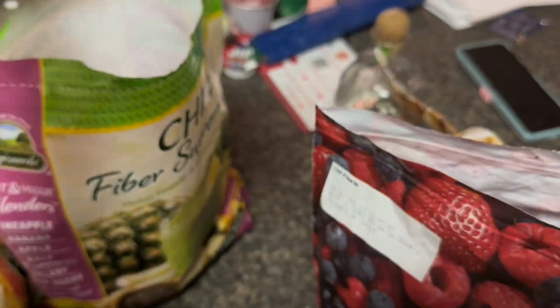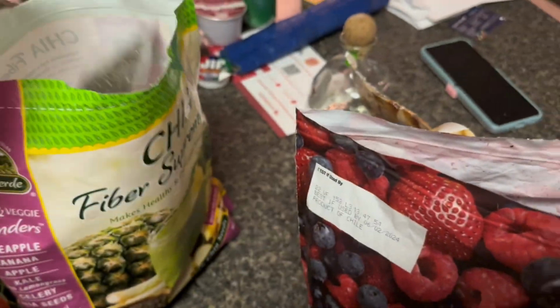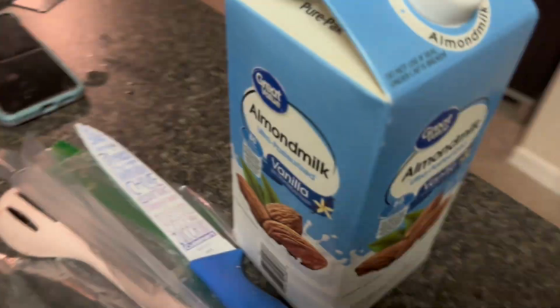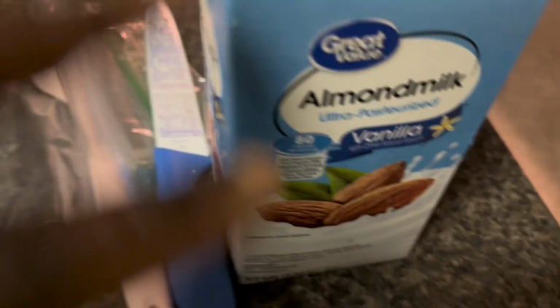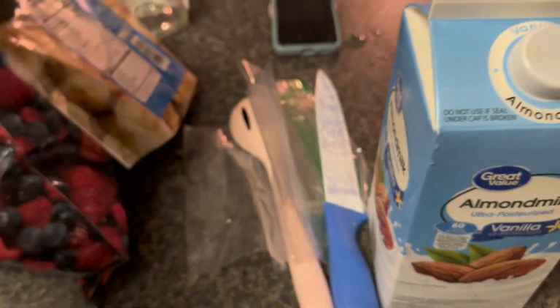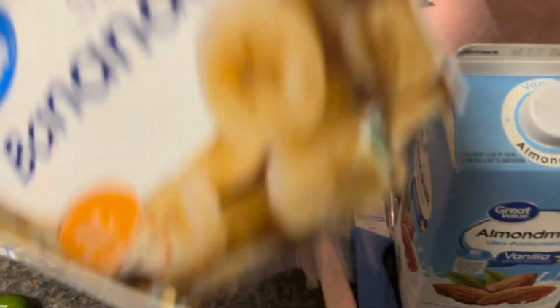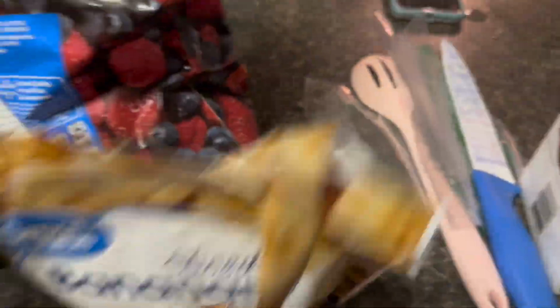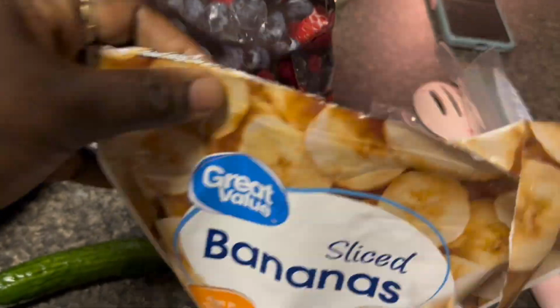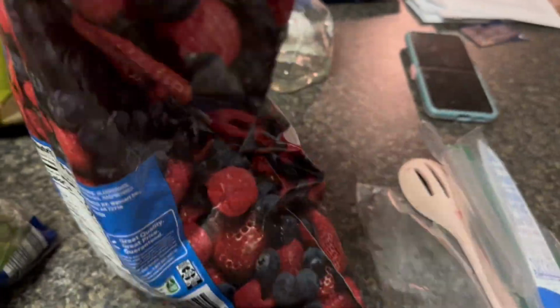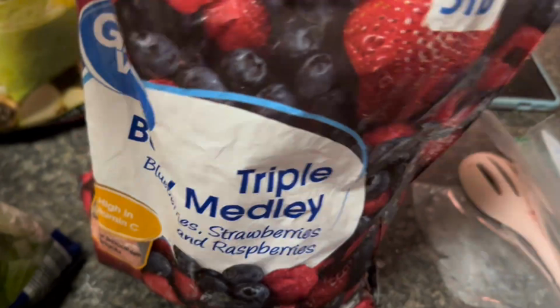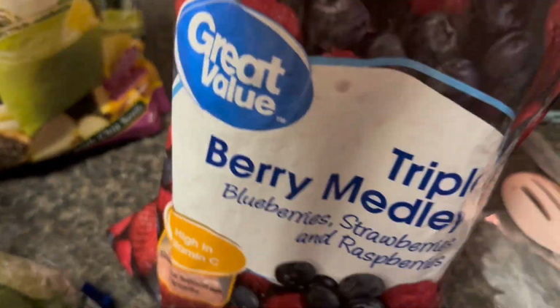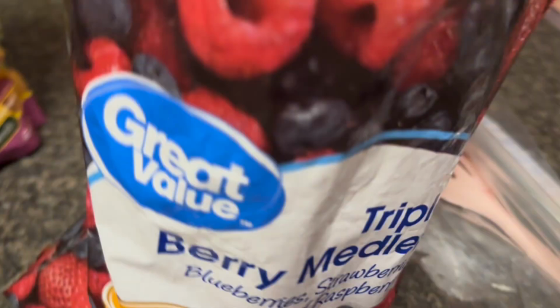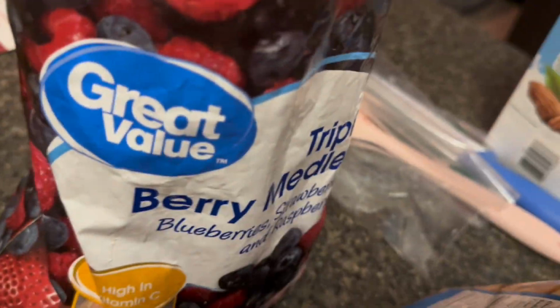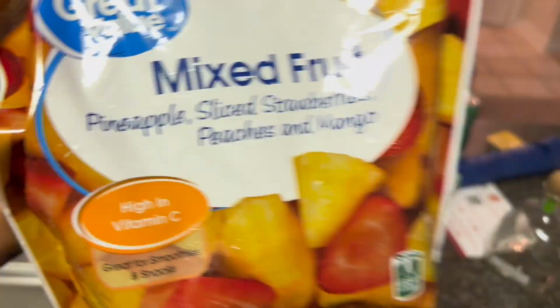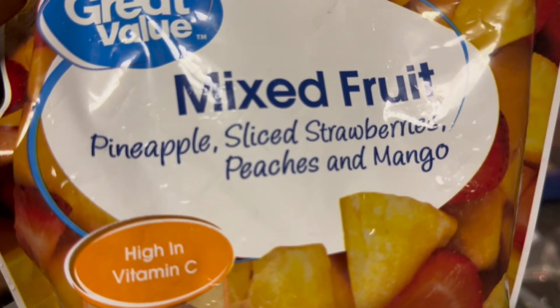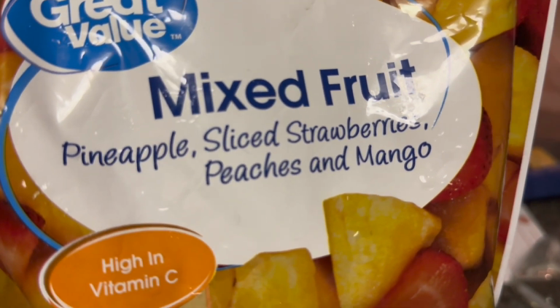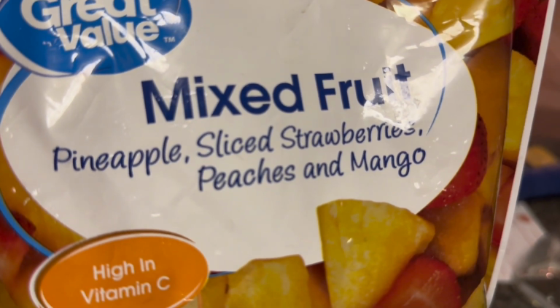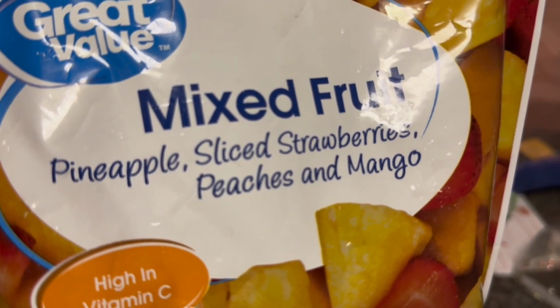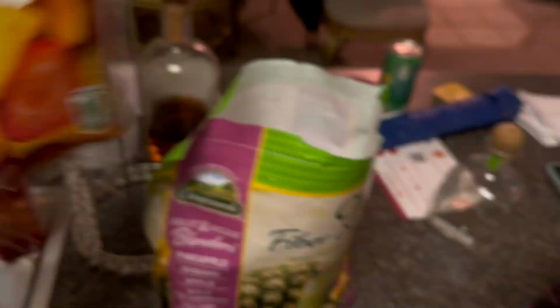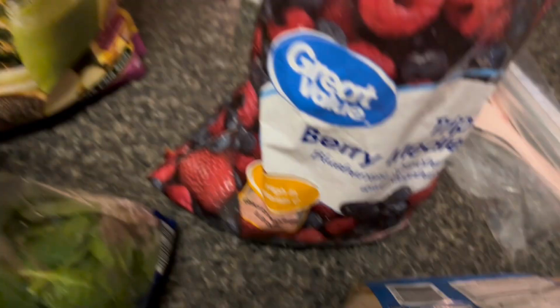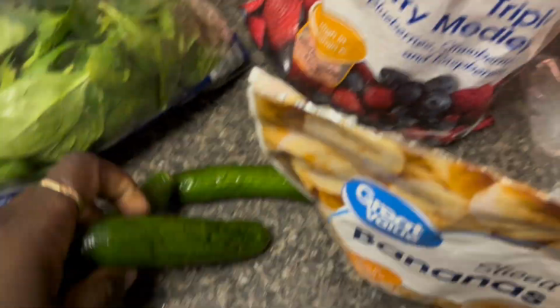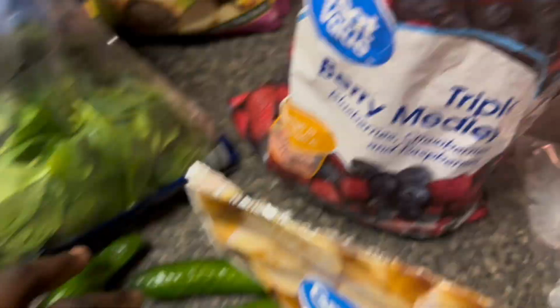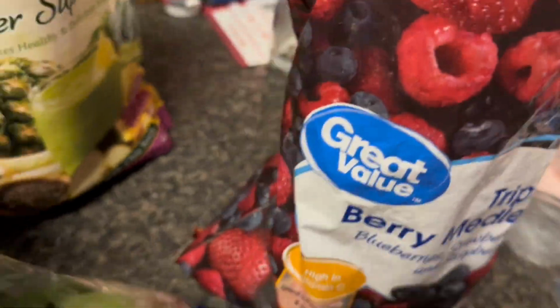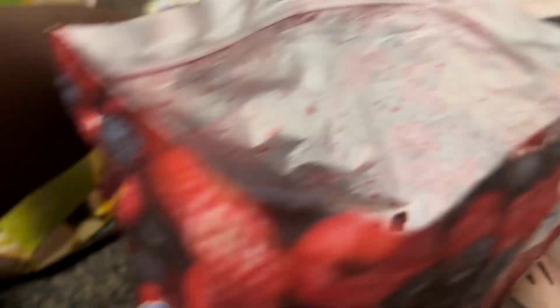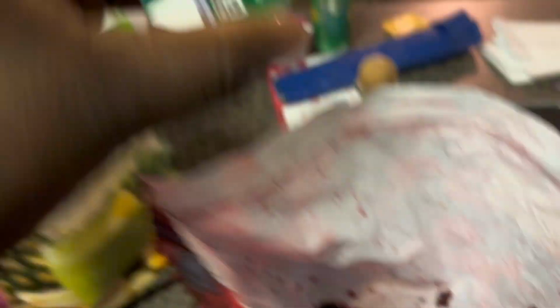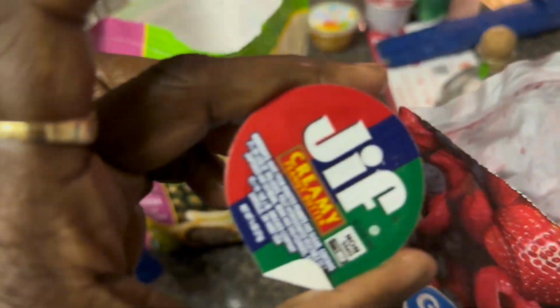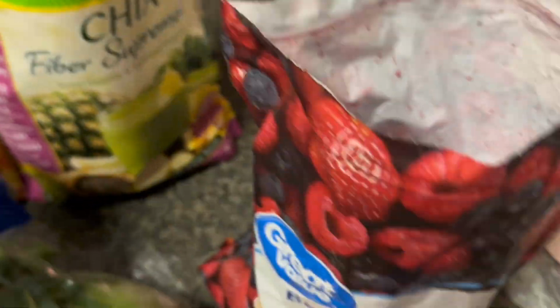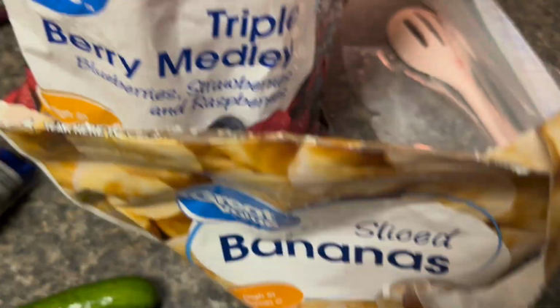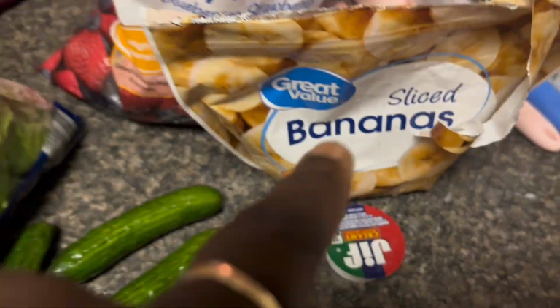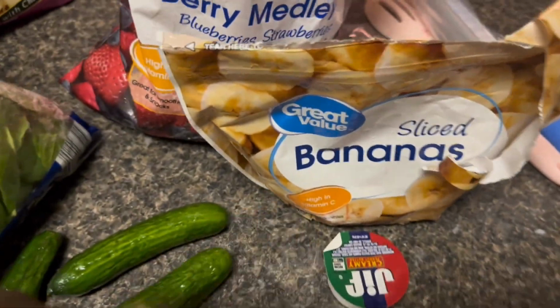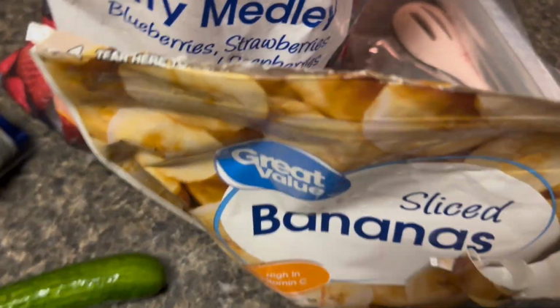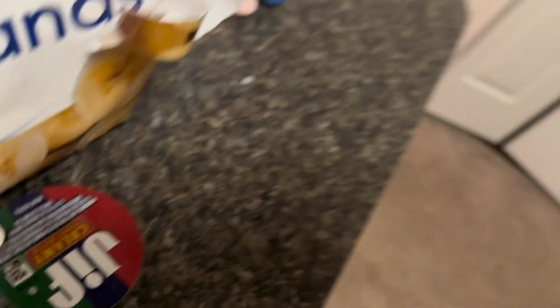I have chia seeds — I forgot what it's called — and I got some bananas. I also have mixed fruit with pineapple, sliced mango, cucumbers, and peanut butter as well, though I might not put that in.